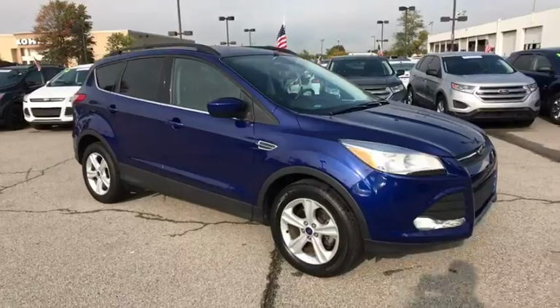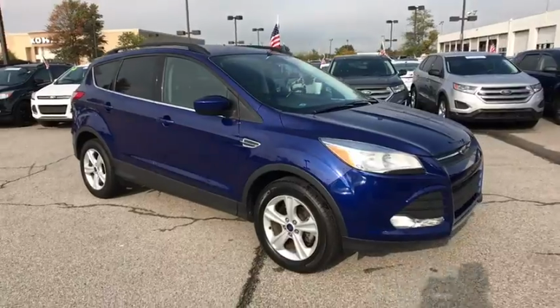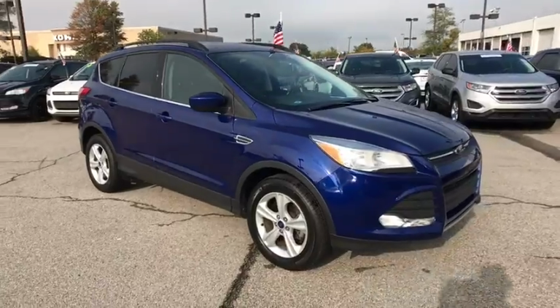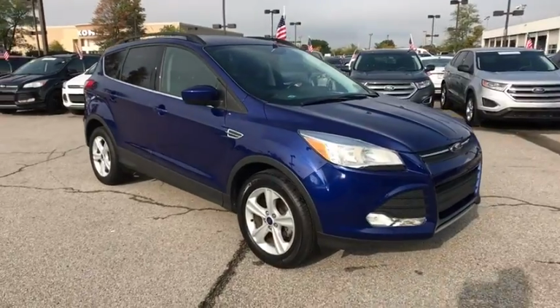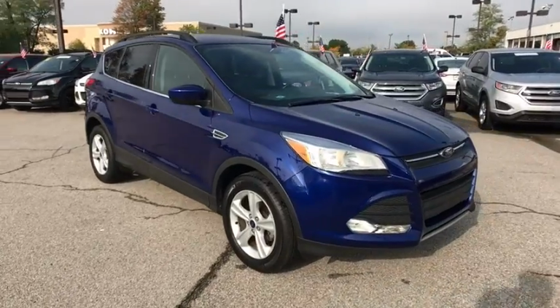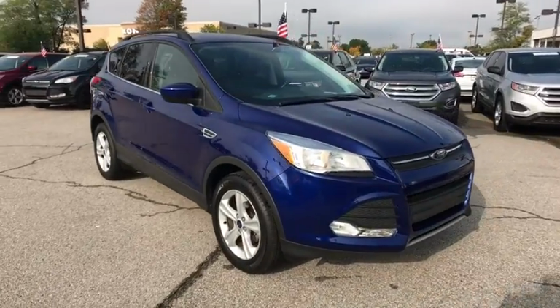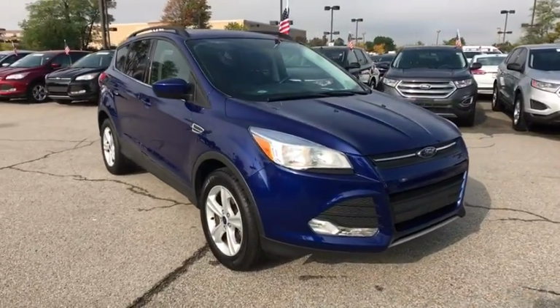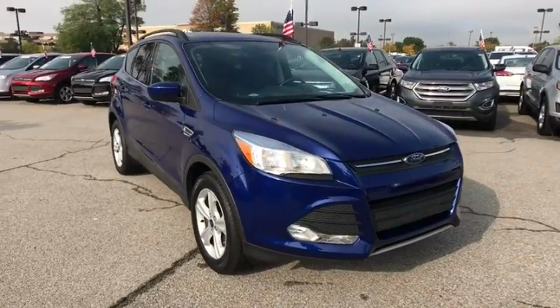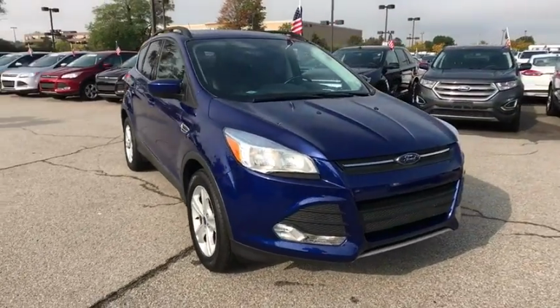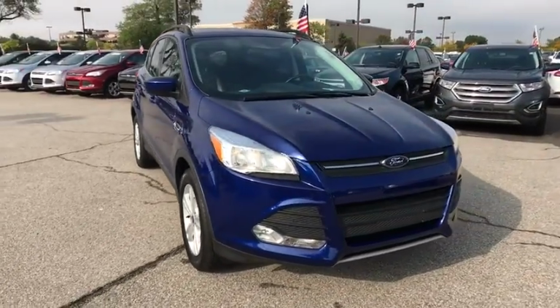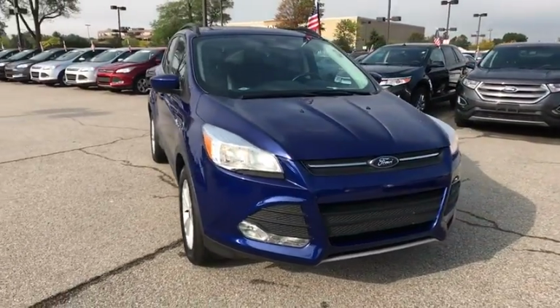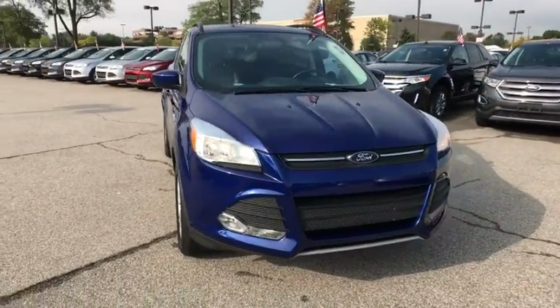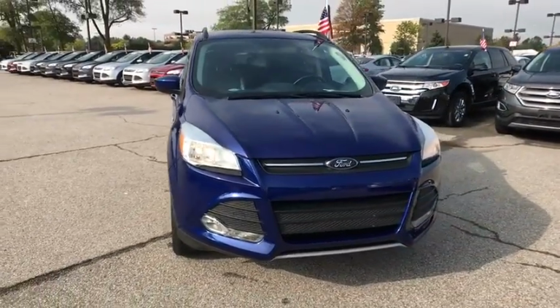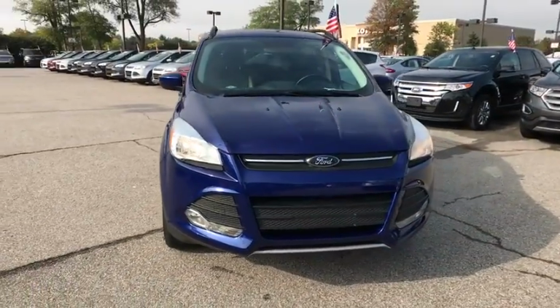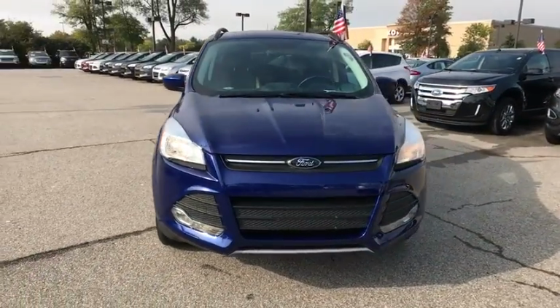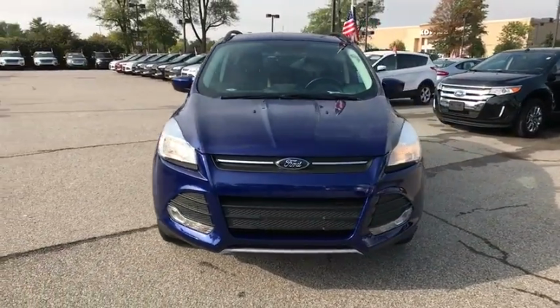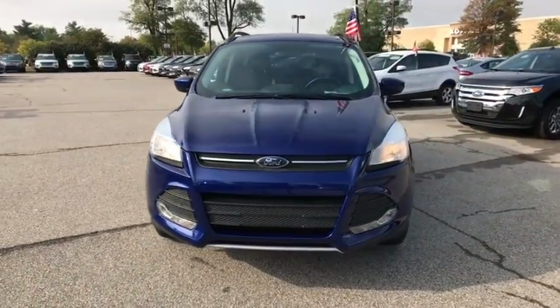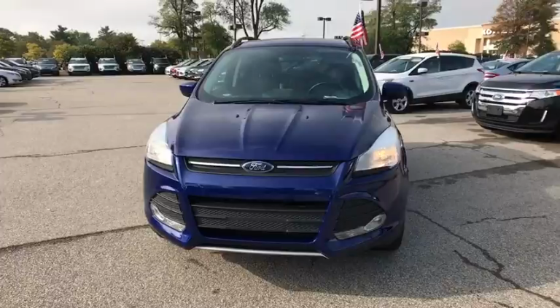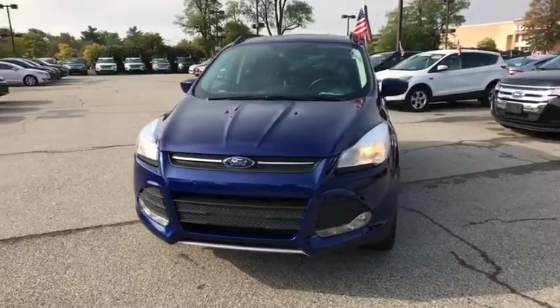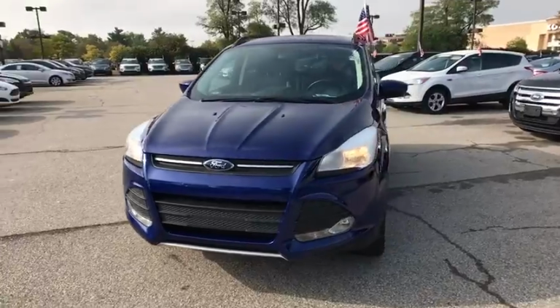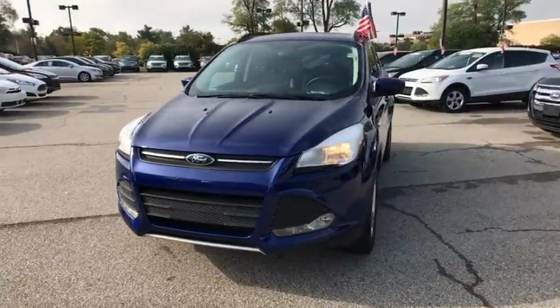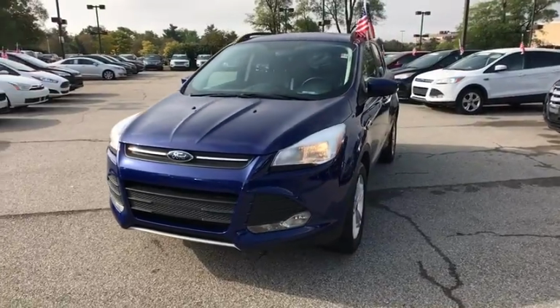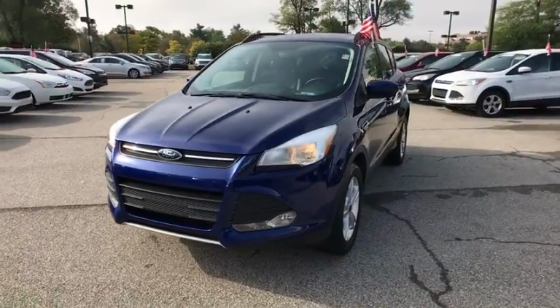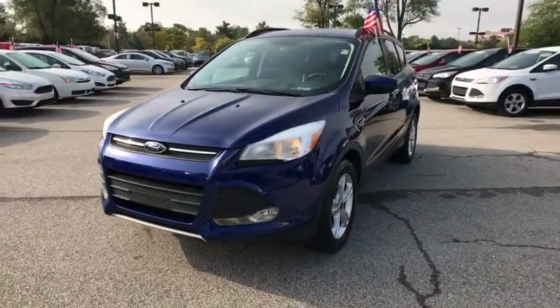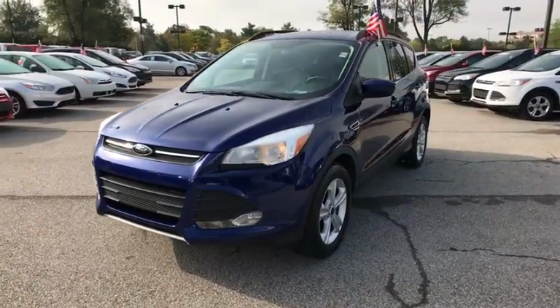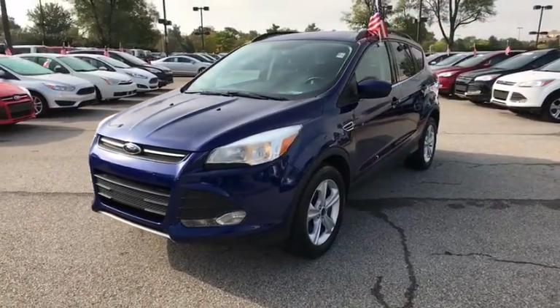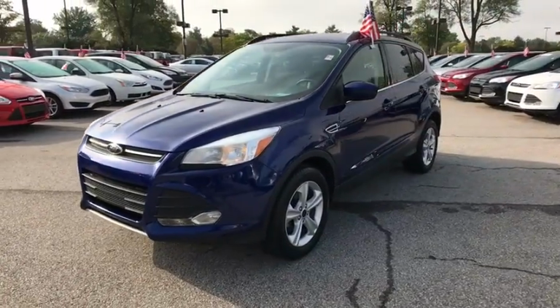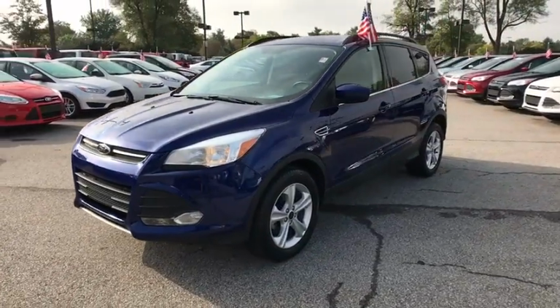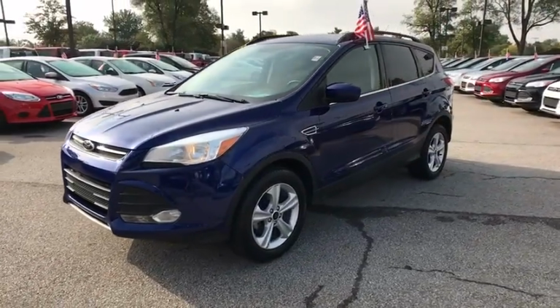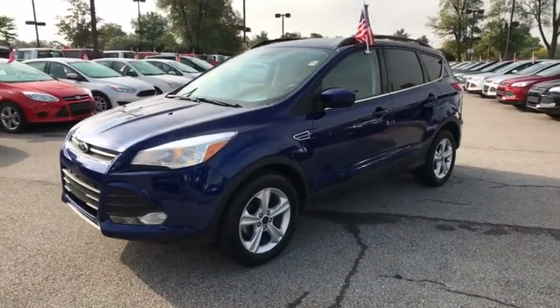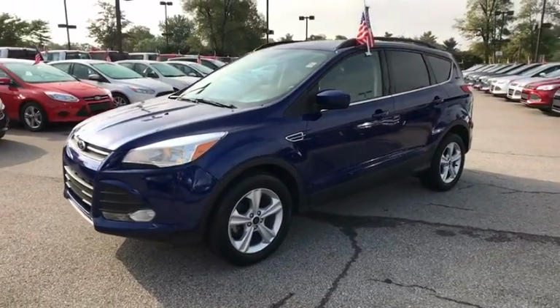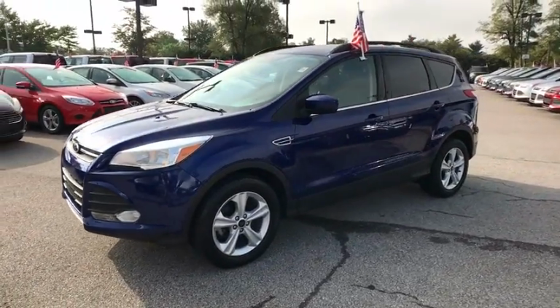2016 Ford Escape. Gas engines flex, tow, sip and go with Ford Escape. This vehicle has less than 25,000 miles.